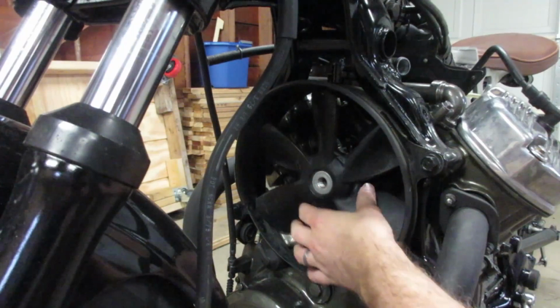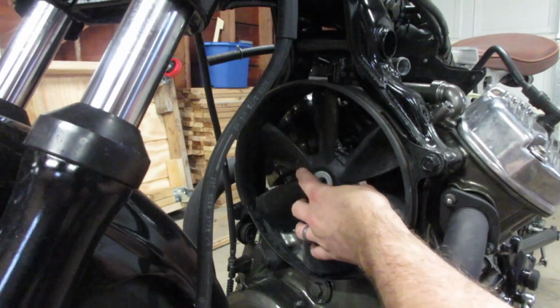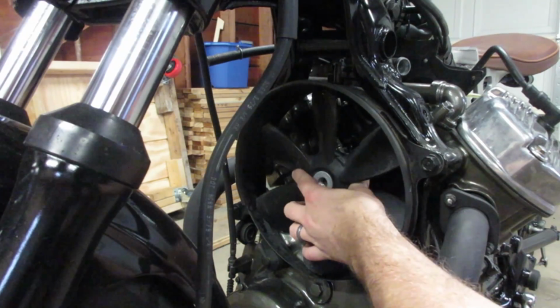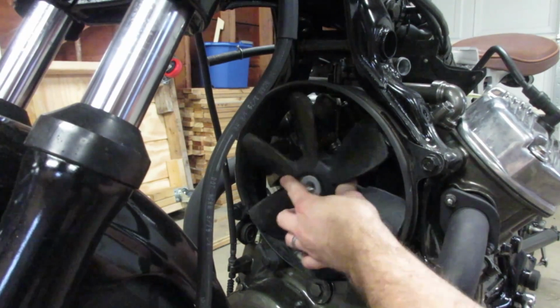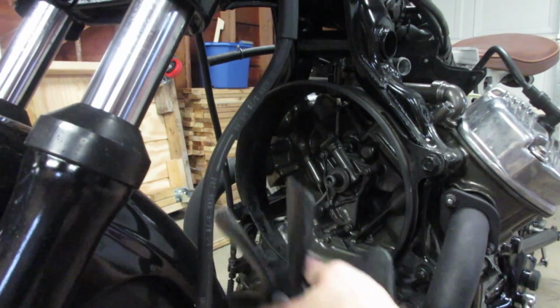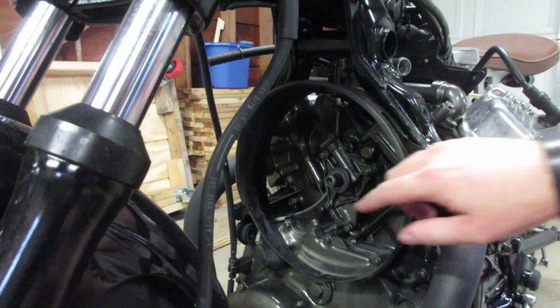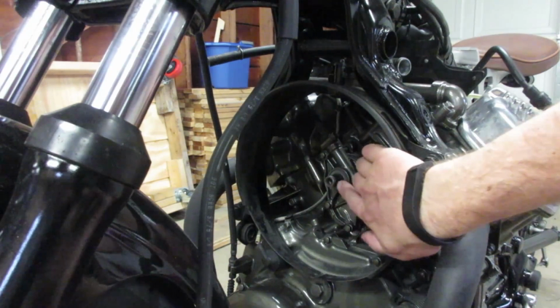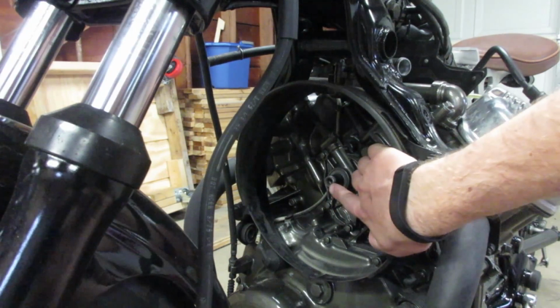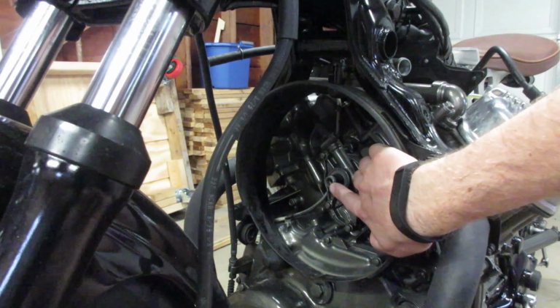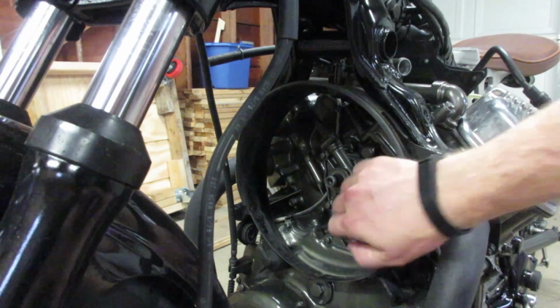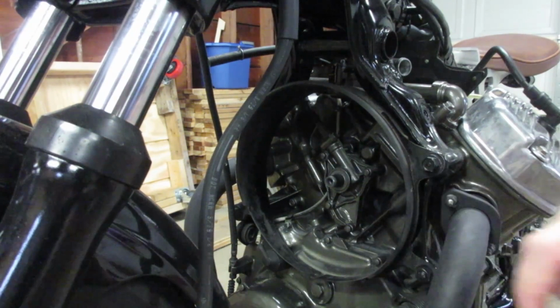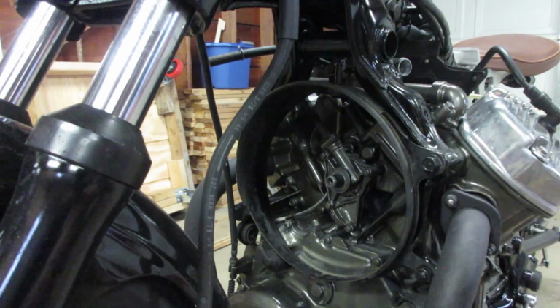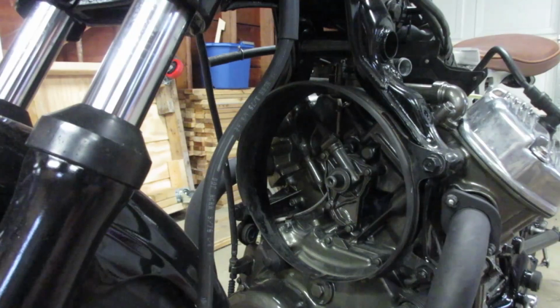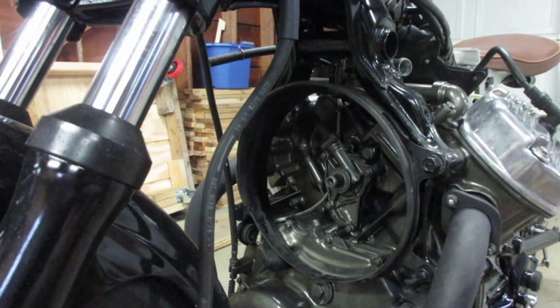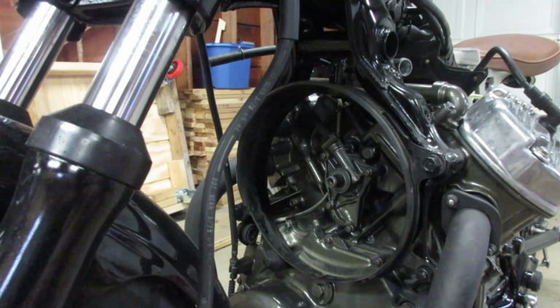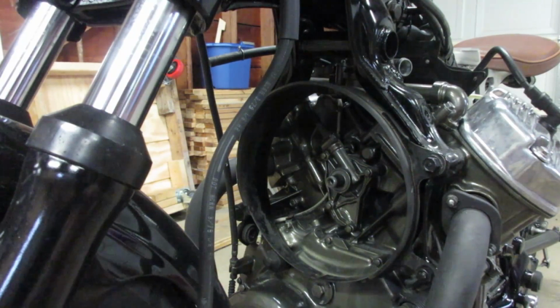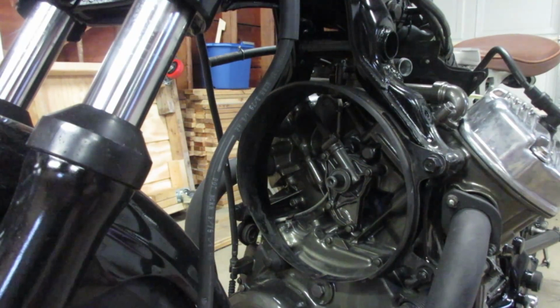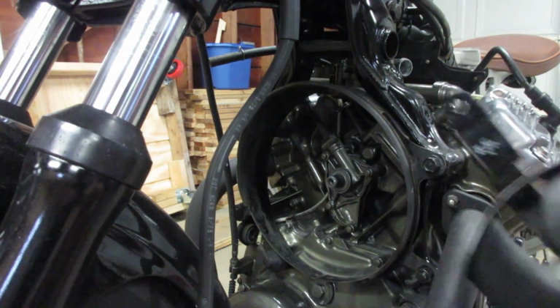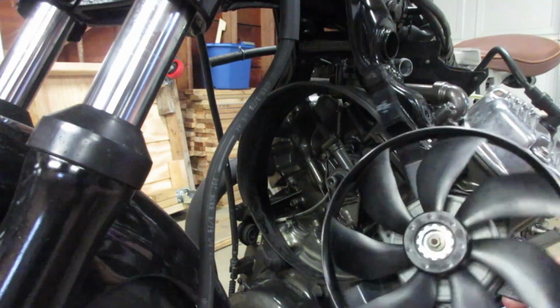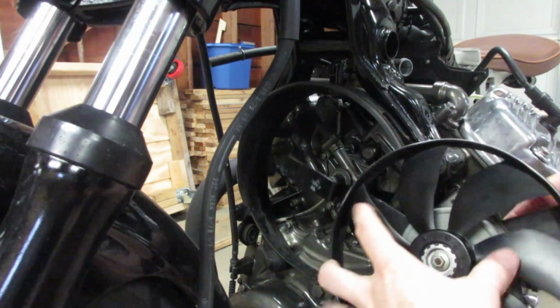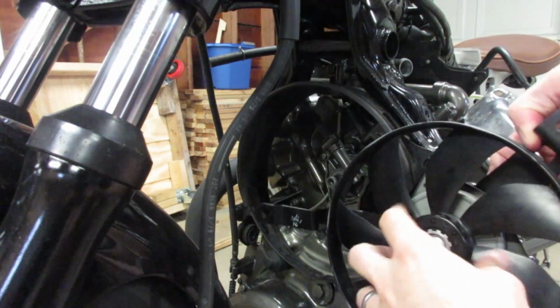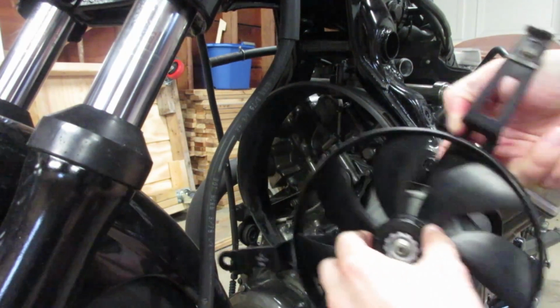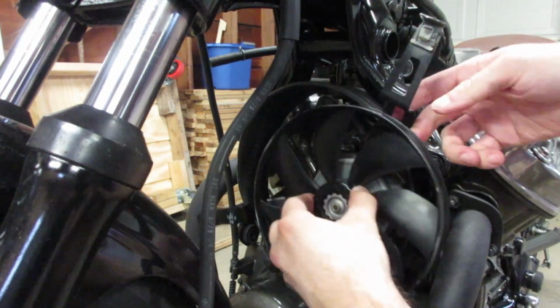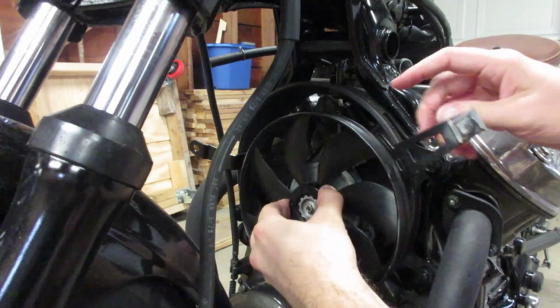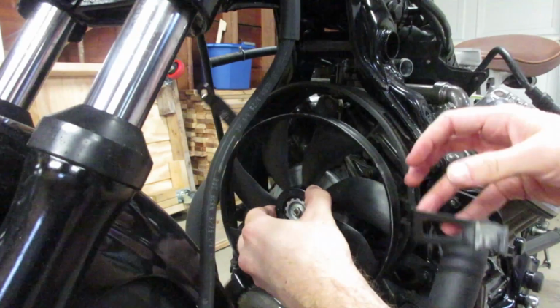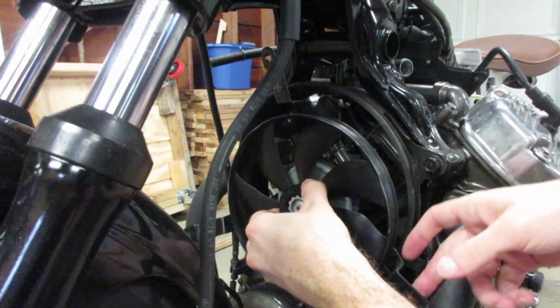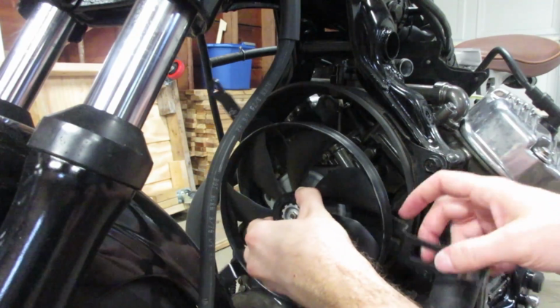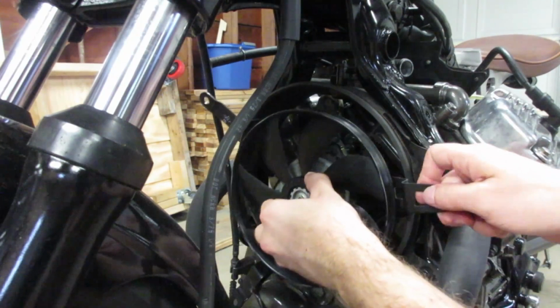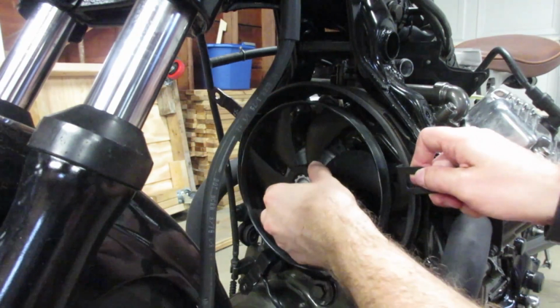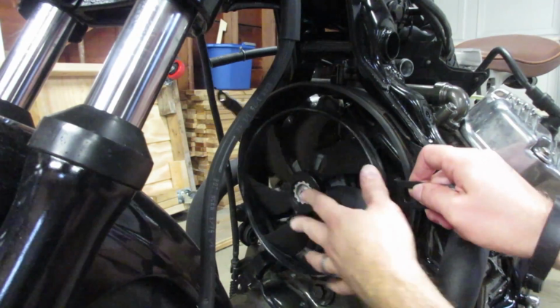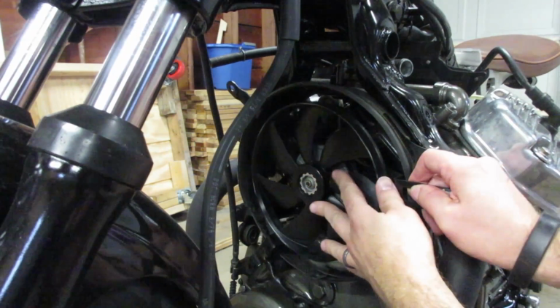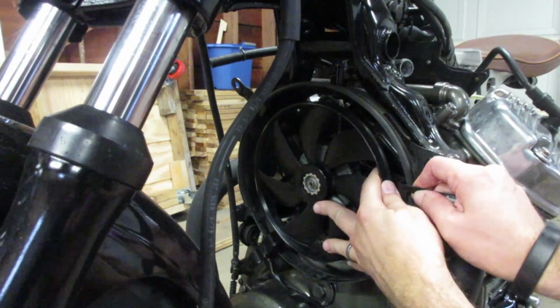Here's where the tapered end of the camshaft originally mounted to the mechanical fan. It's about a one-inch extension of the camshaft that would interfere with the mounting of the electric fan, so I've got to take that off.